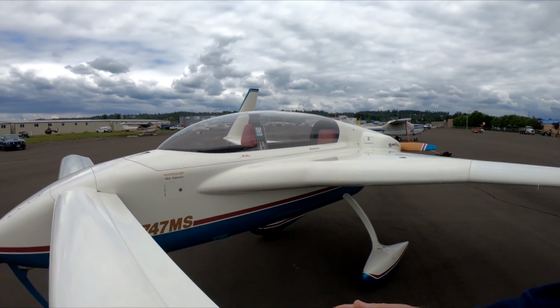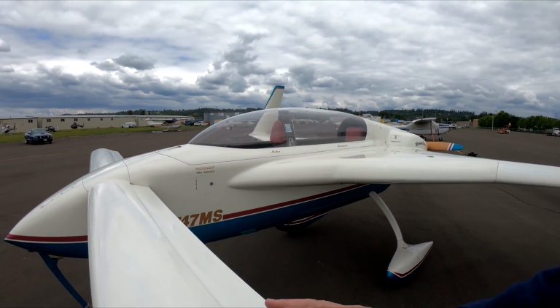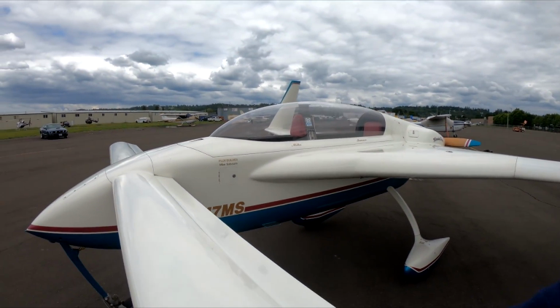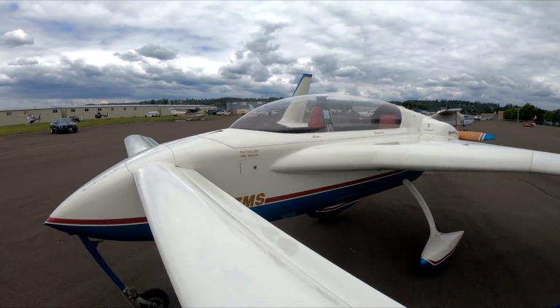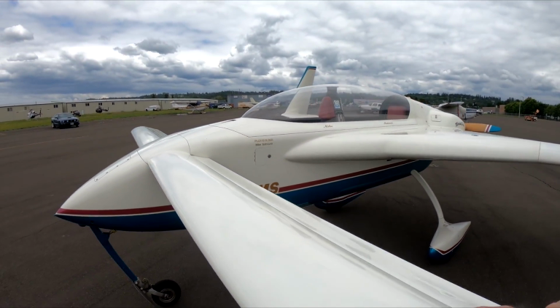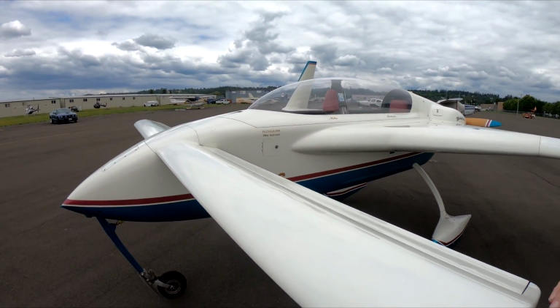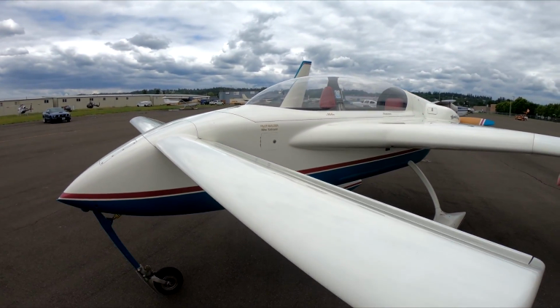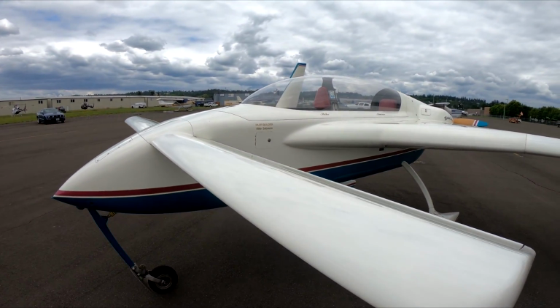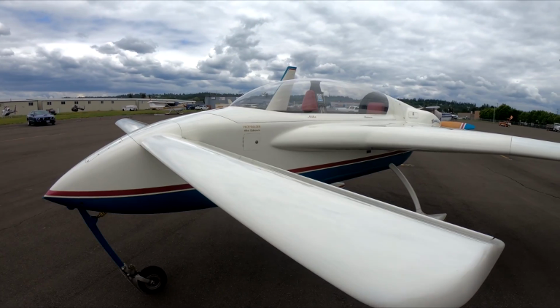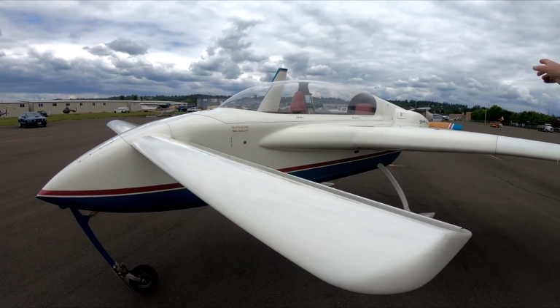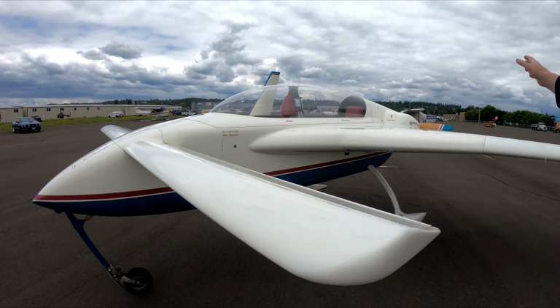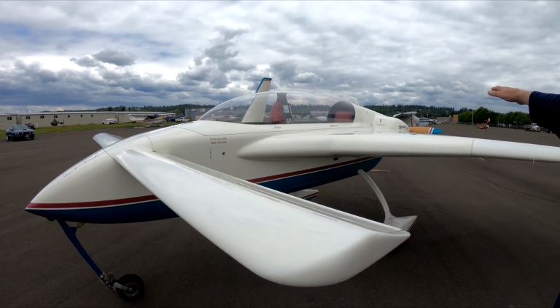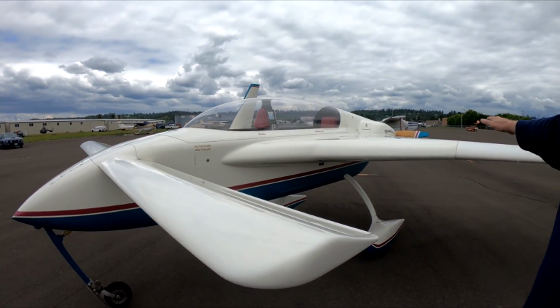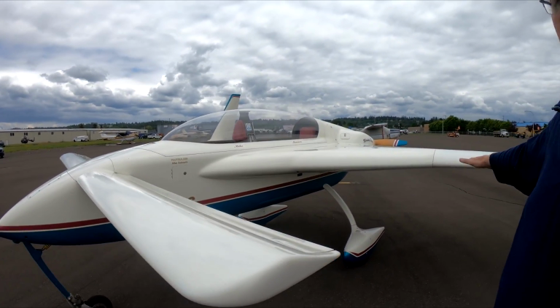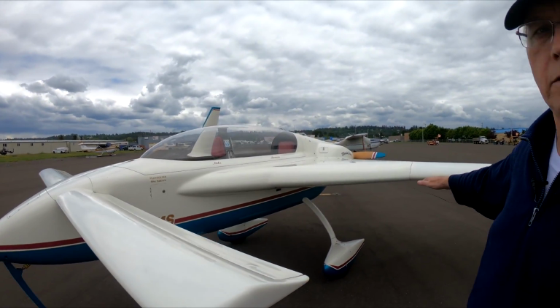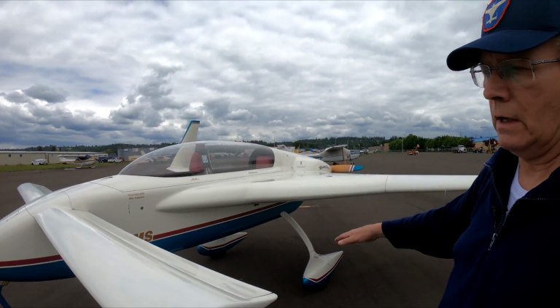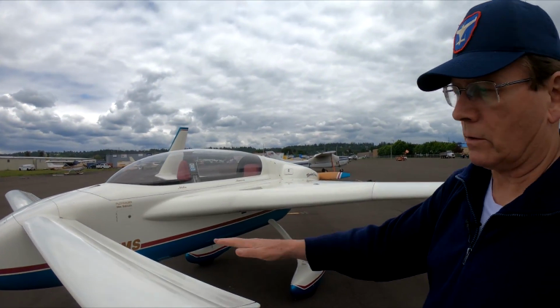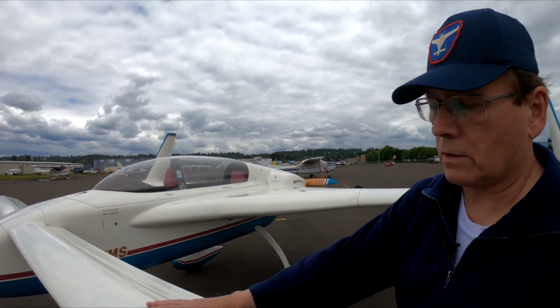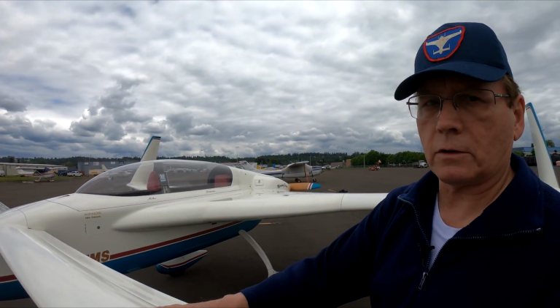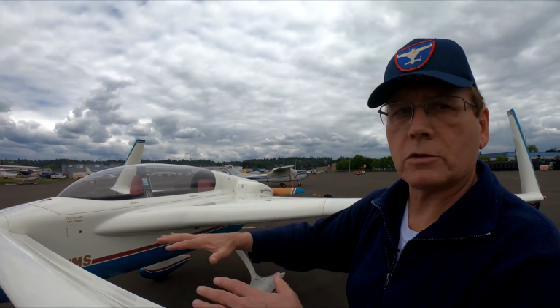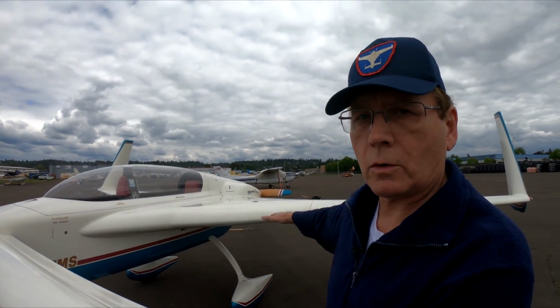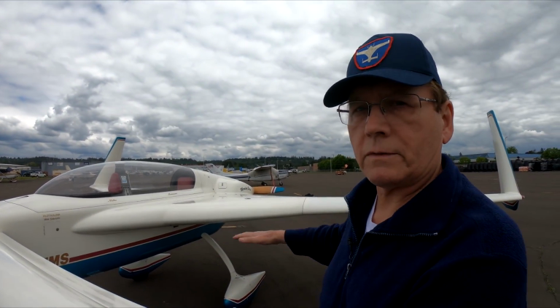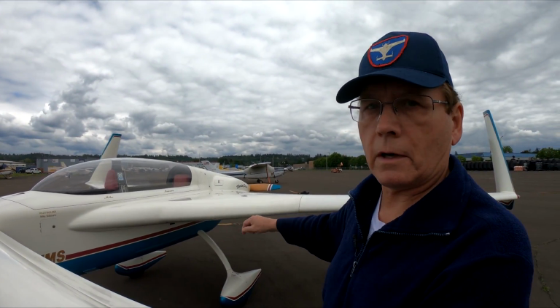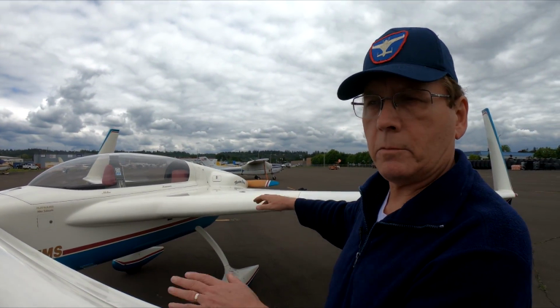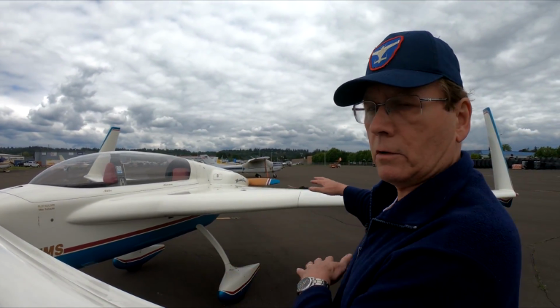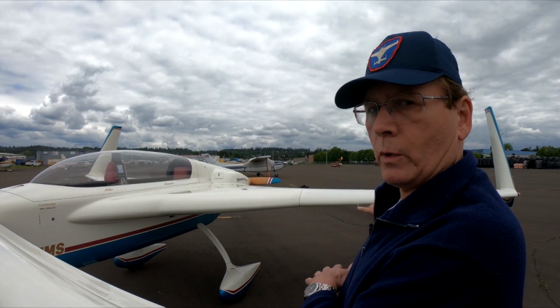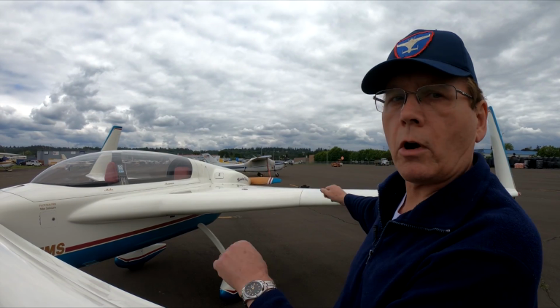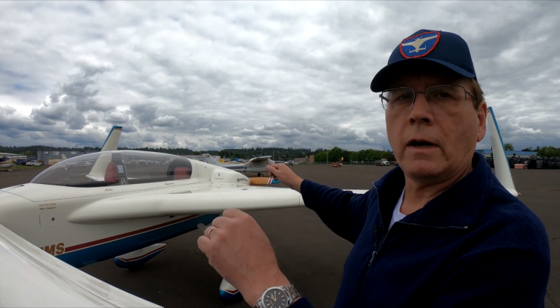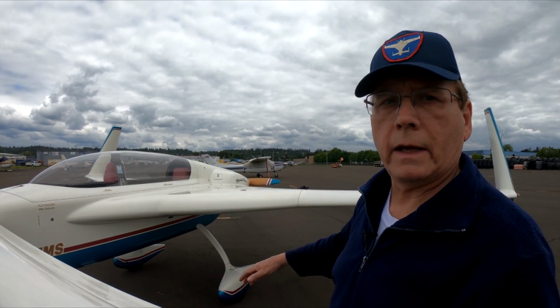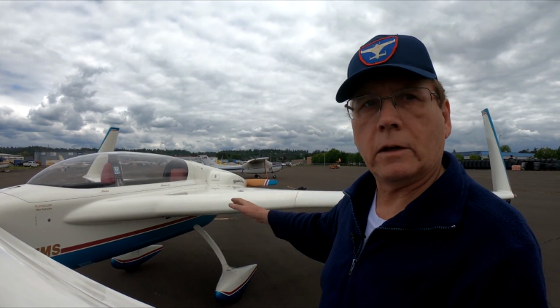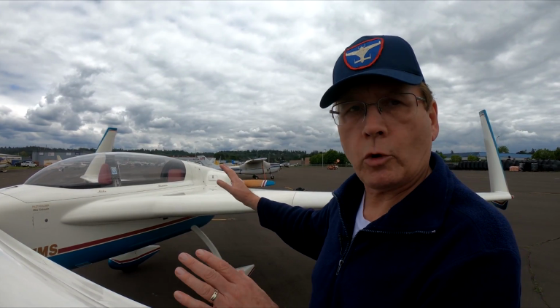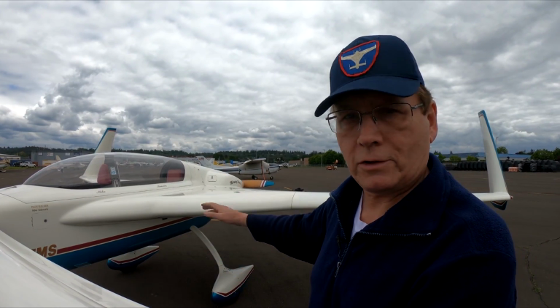The canard is also a lifting surface, whereas a normal tail on a Cessna is a down-lifting surface. So this surface contributes to the total lift of the airplane, meaning you can make the wing smaller and you're more efficient.